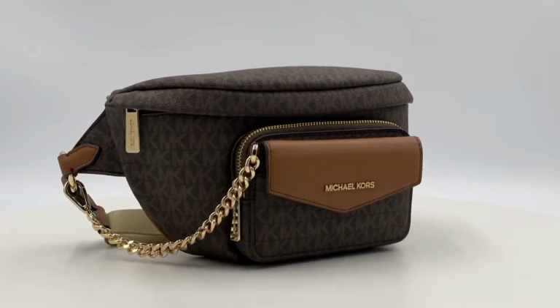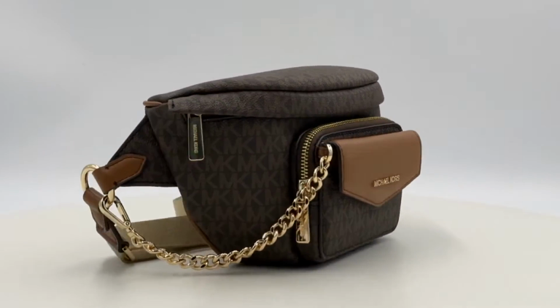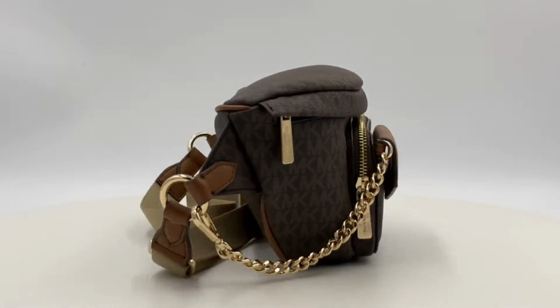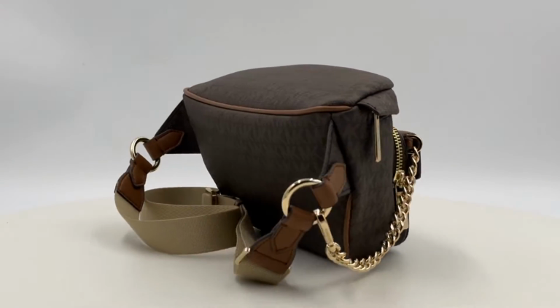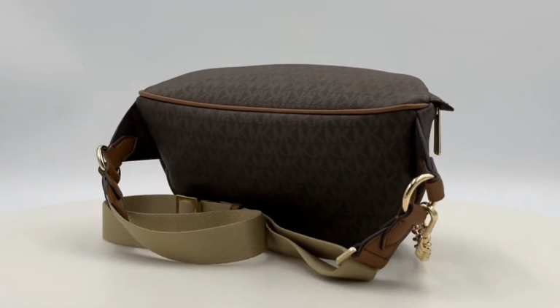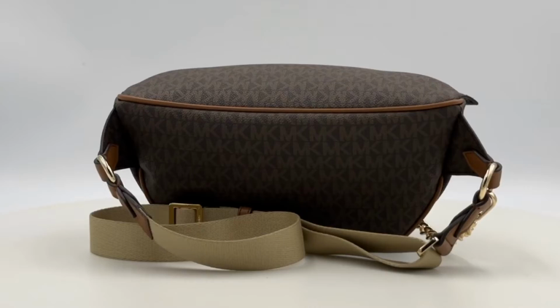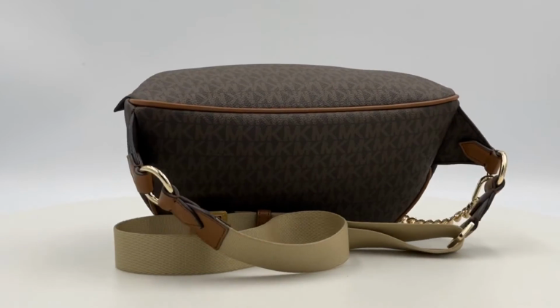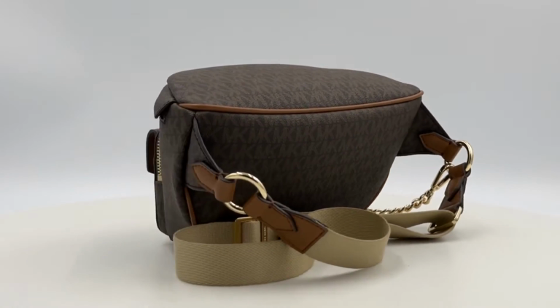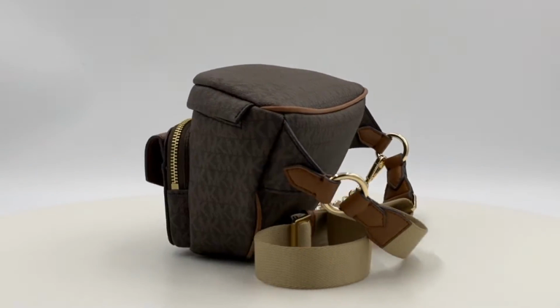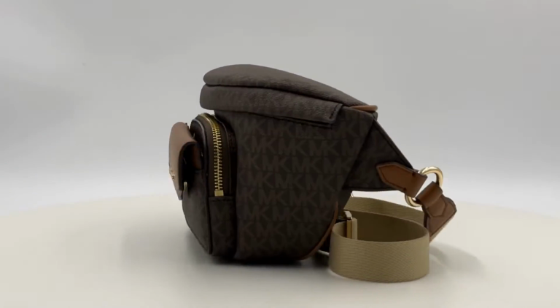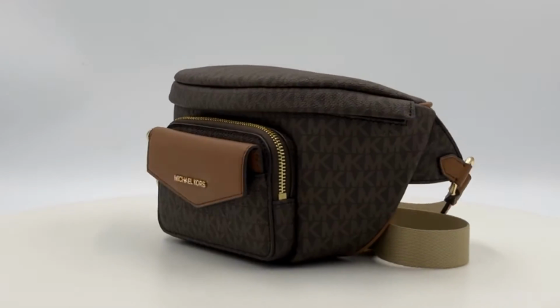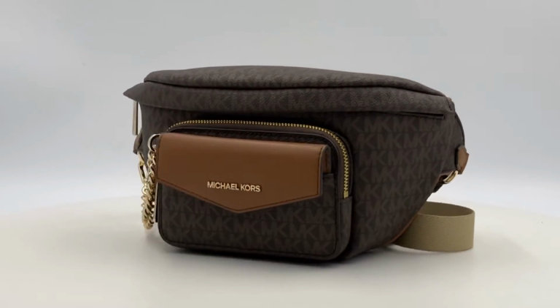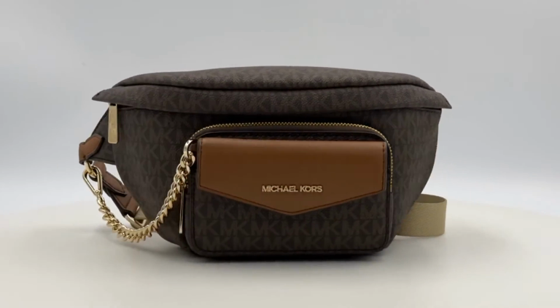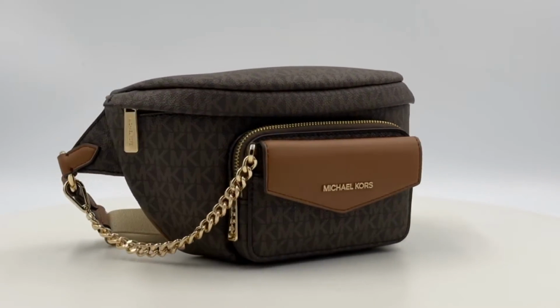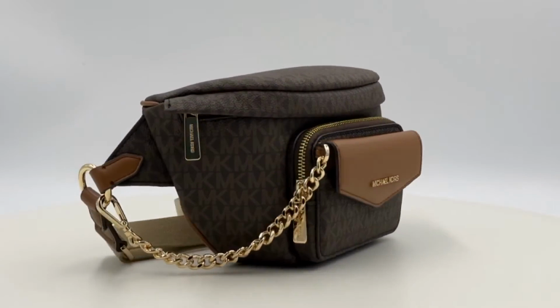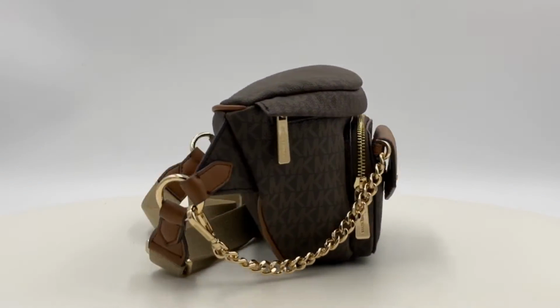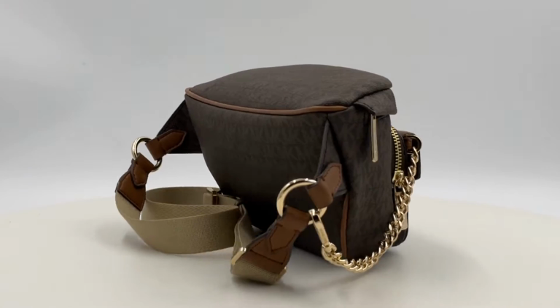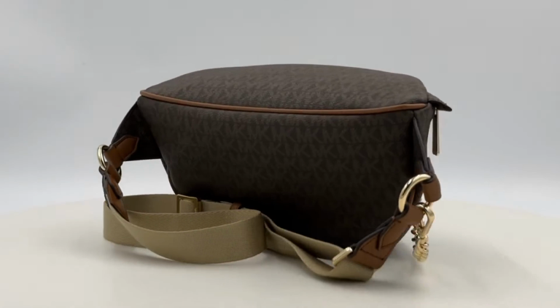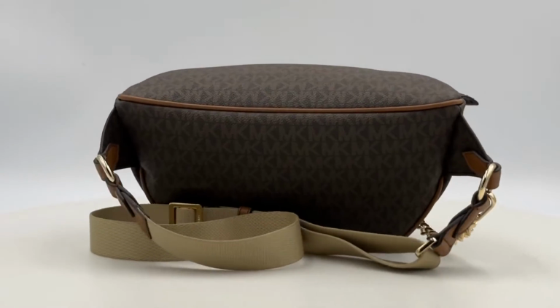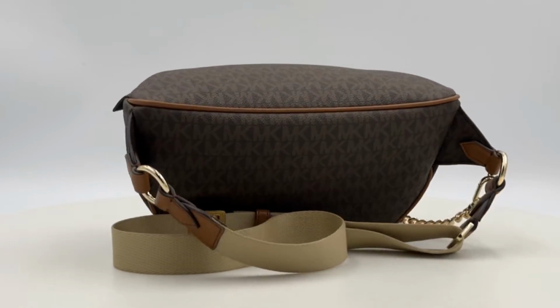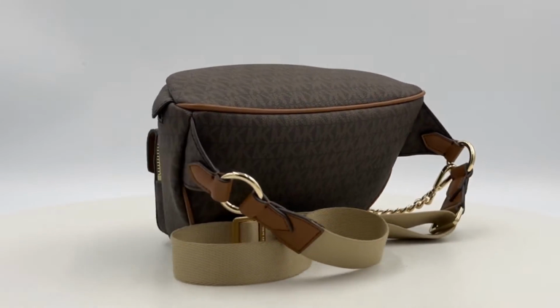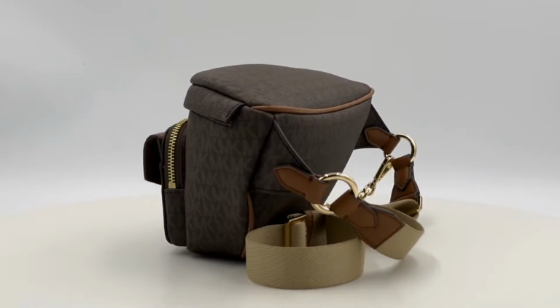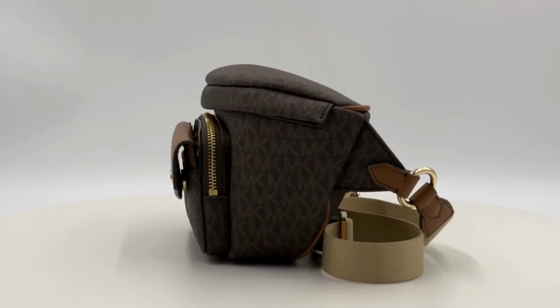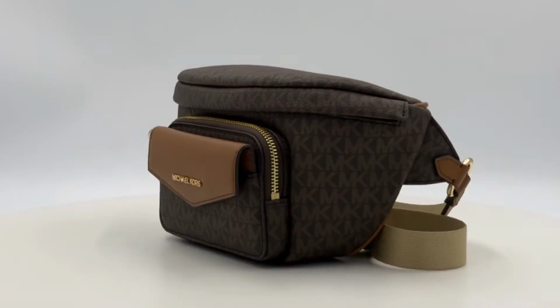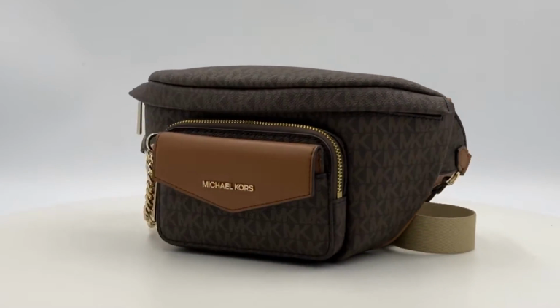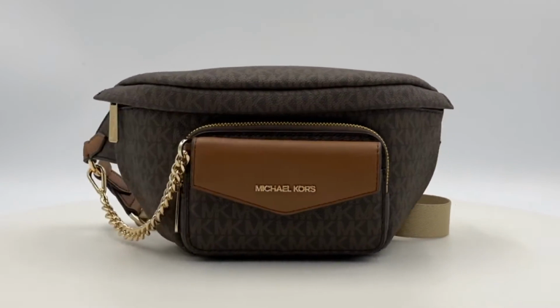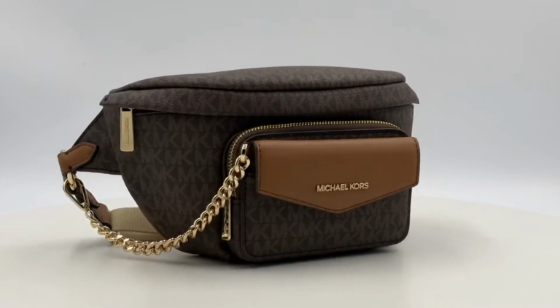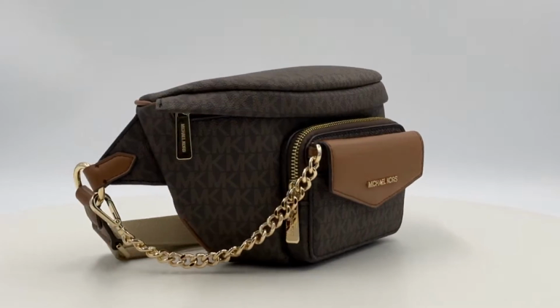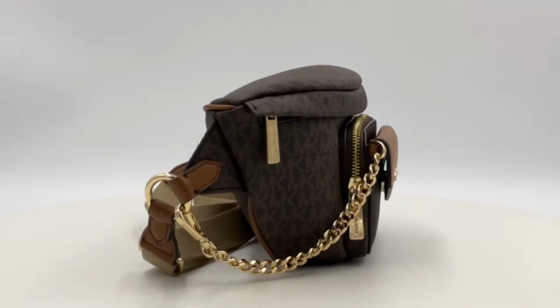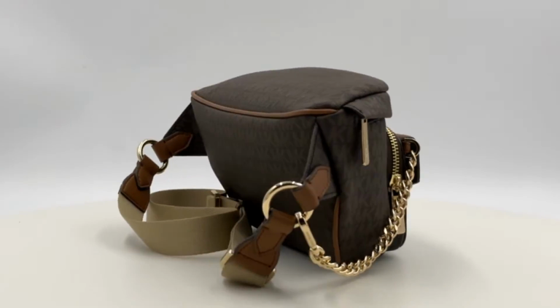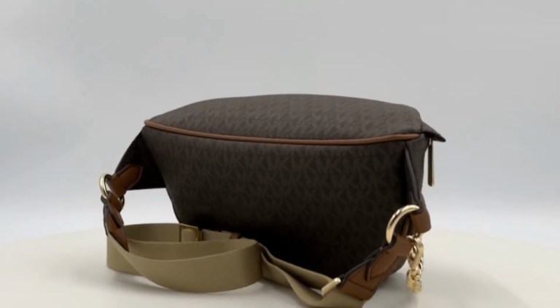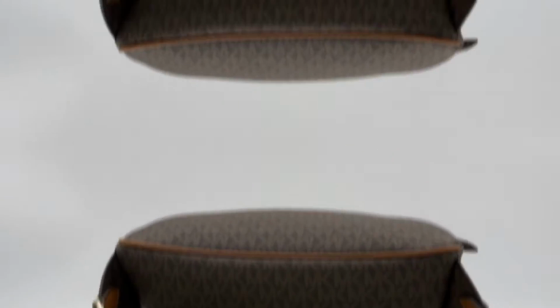With approximate measurements of 11 inches in width, 3.75 inches in height, and 3.75 inches in depth, this bag is both compact and spacious. The adjustable strap provides a comfortable fit ranging from 19.5 to 21.5 inches.